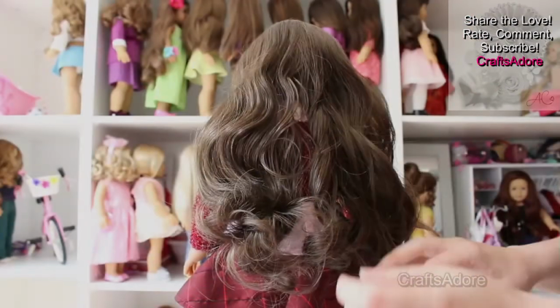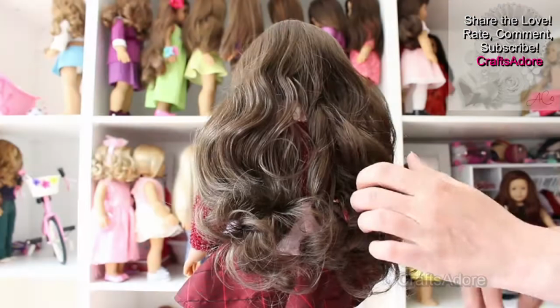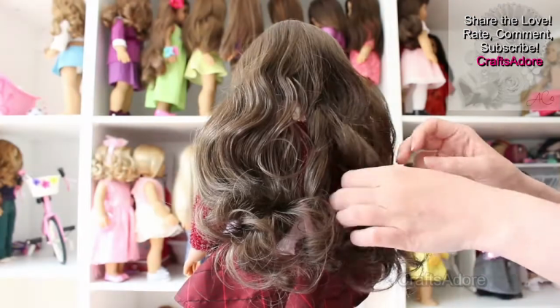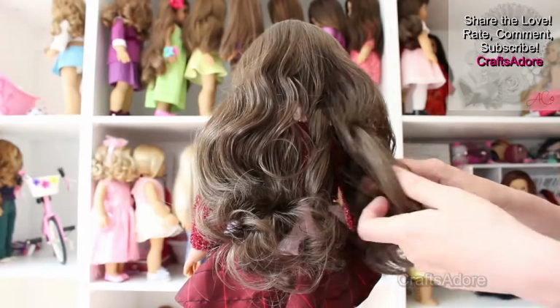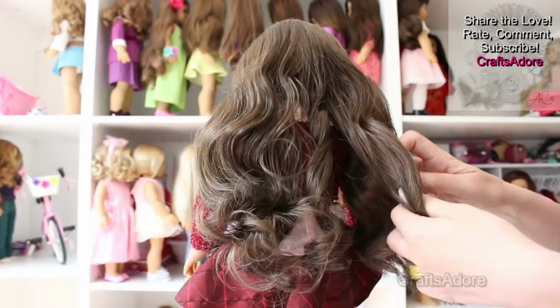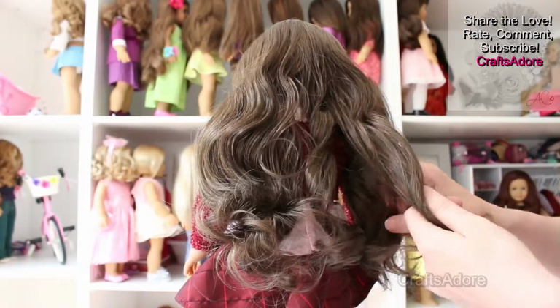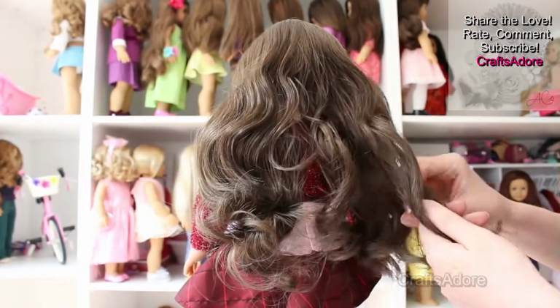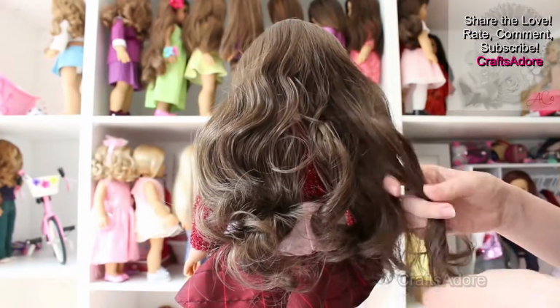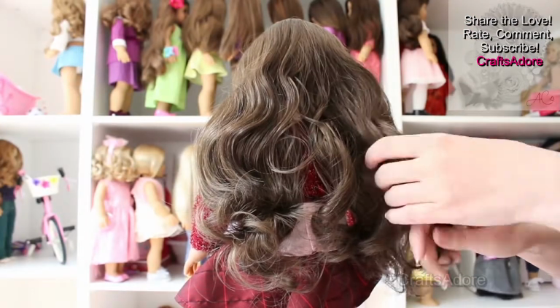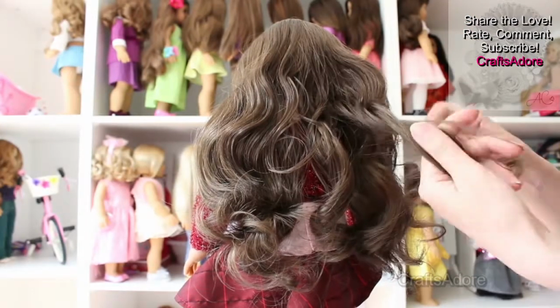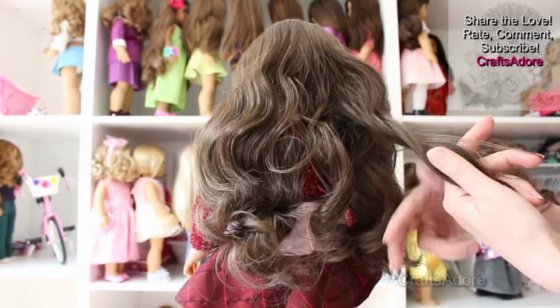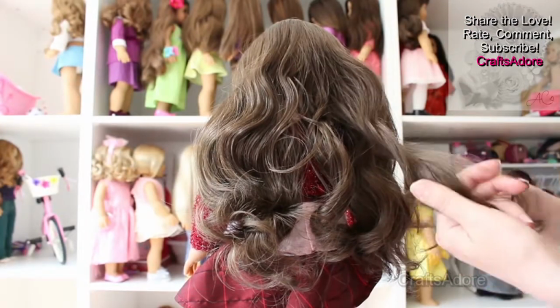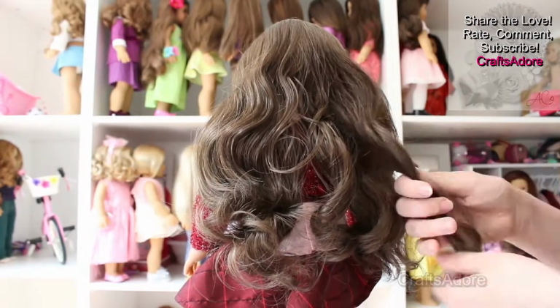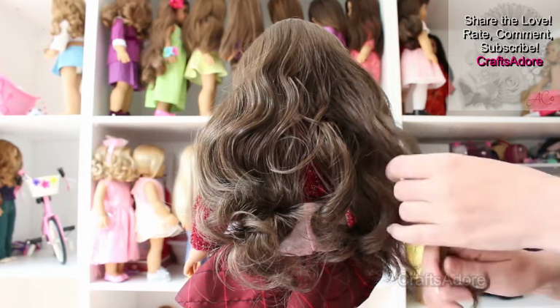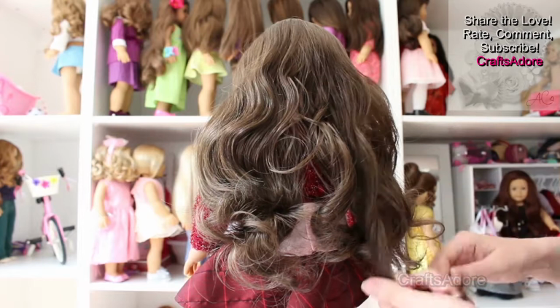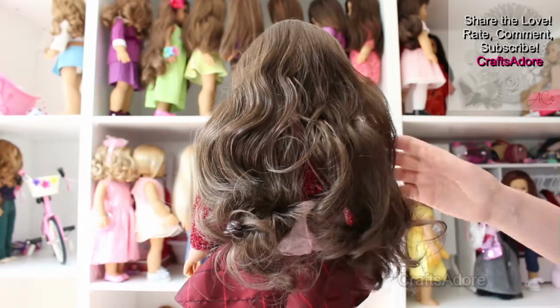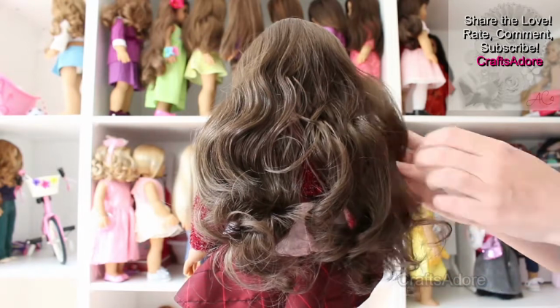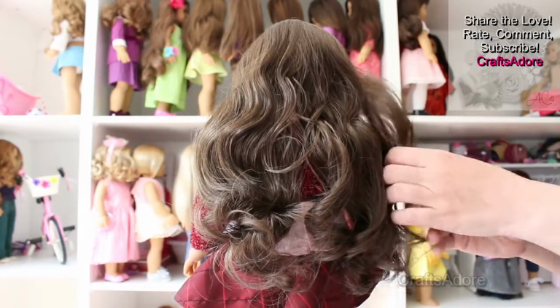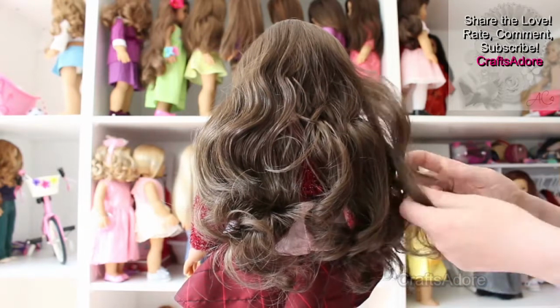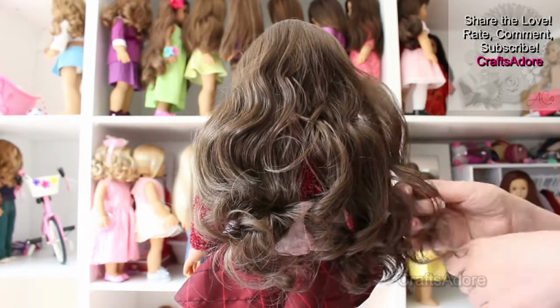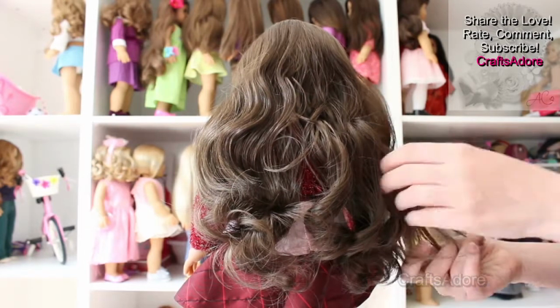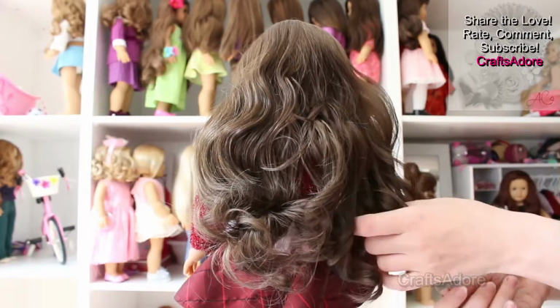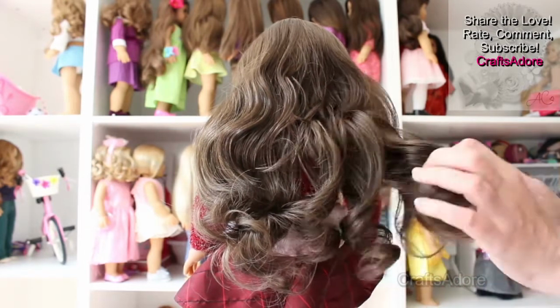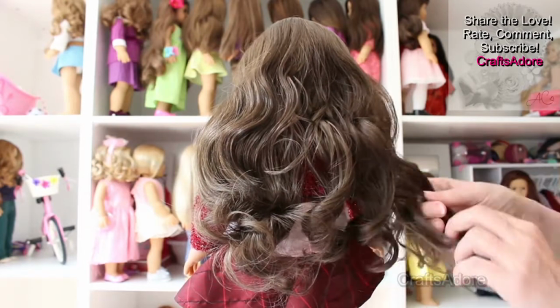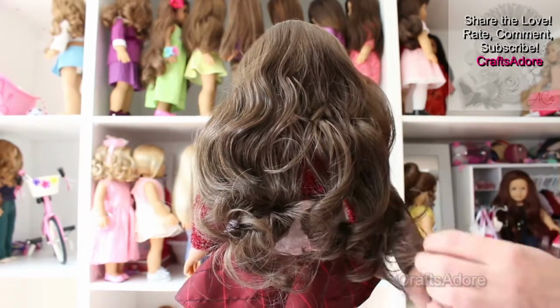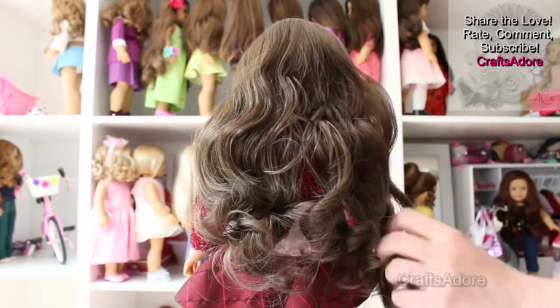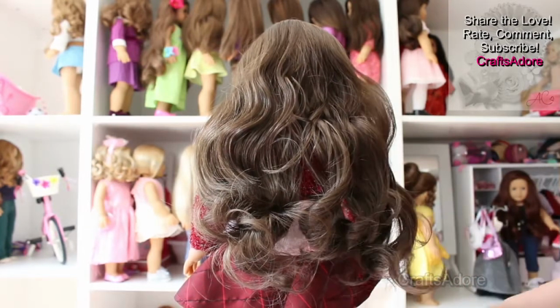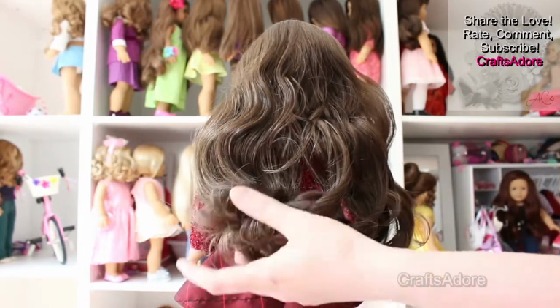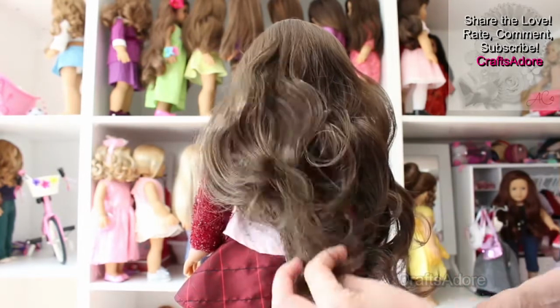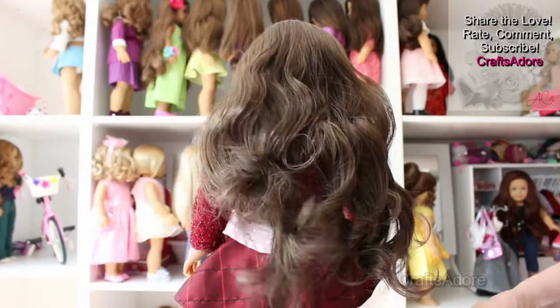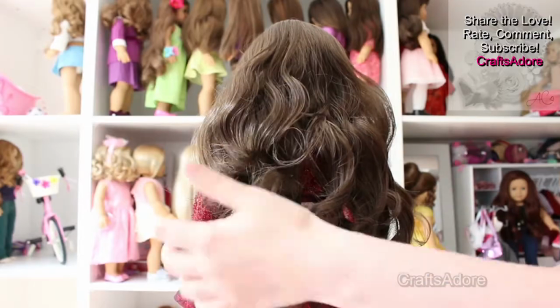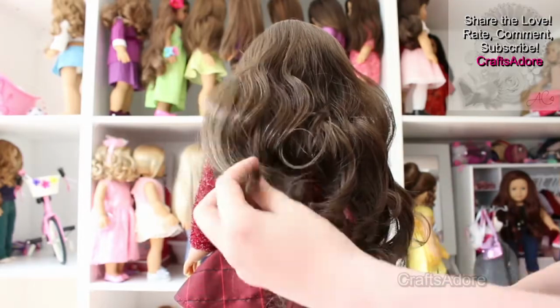You could re-curl the wig, straighten it, or even cut it shorter if you prefer to modify and customise it further. However, we tend to leave it as it came originally.